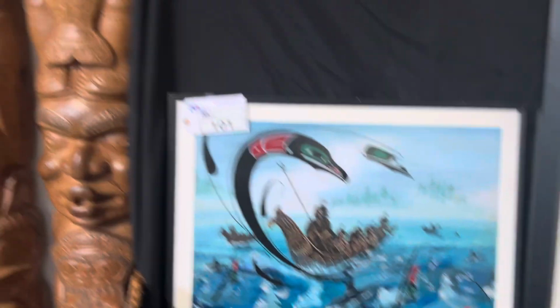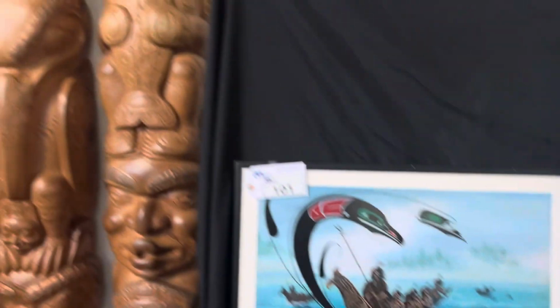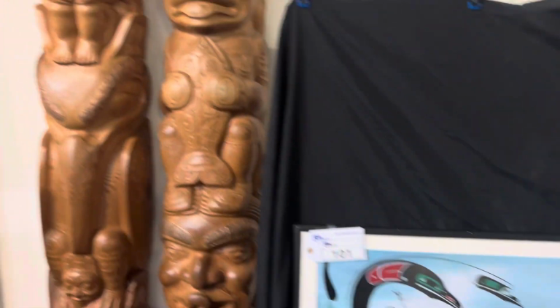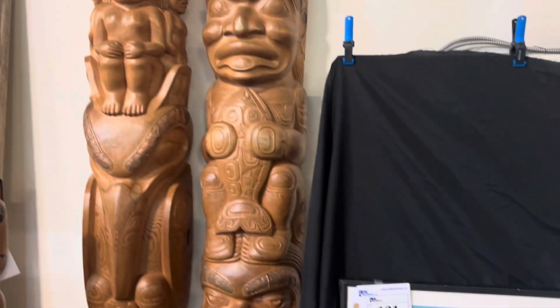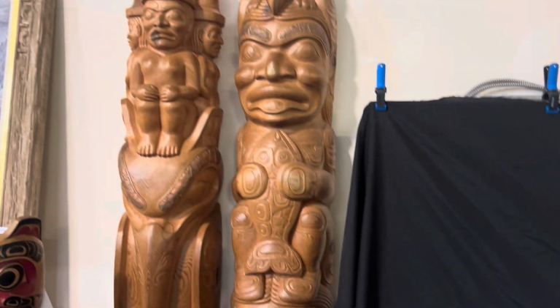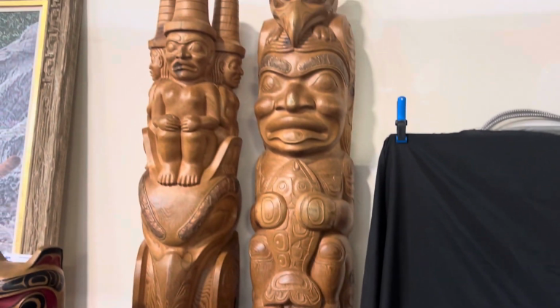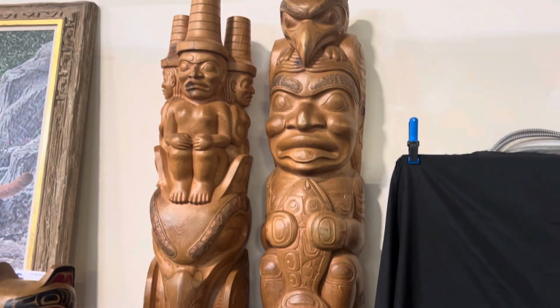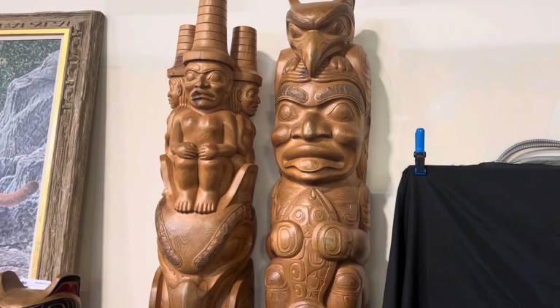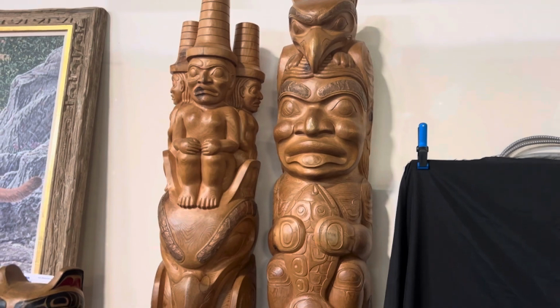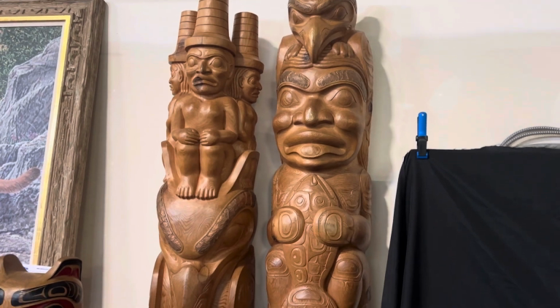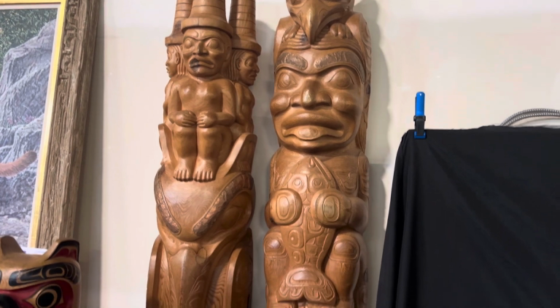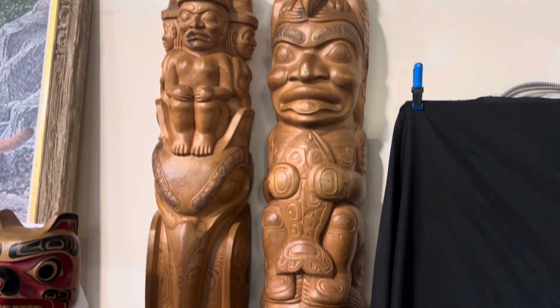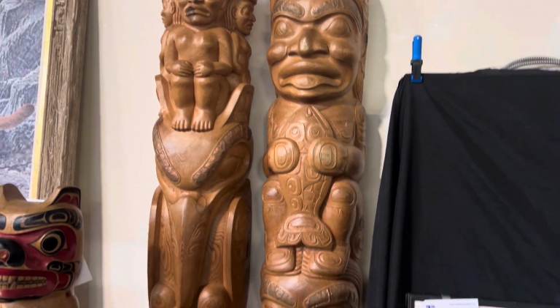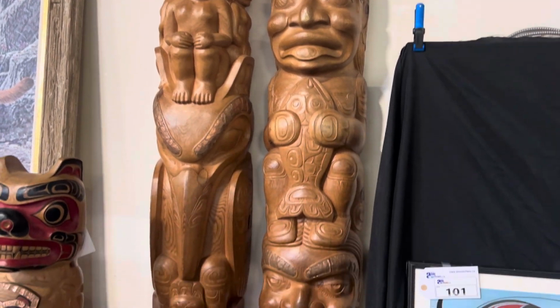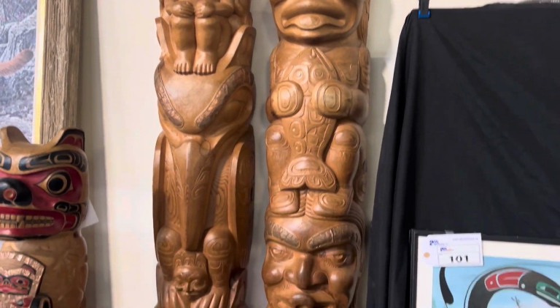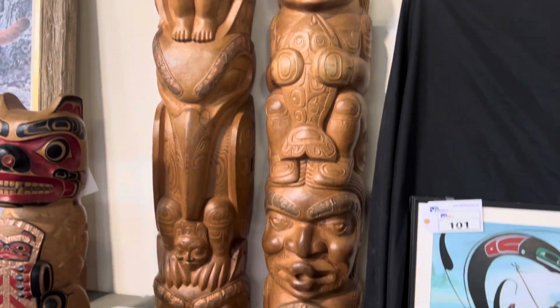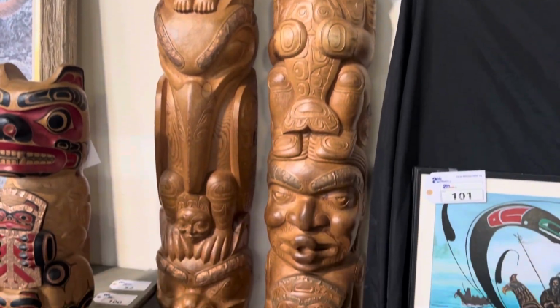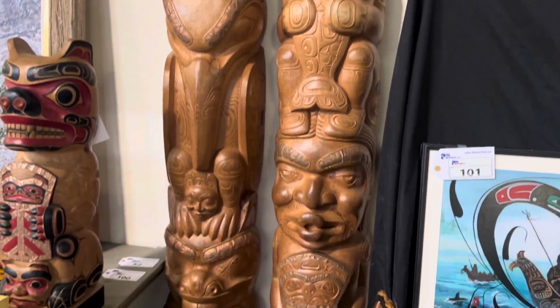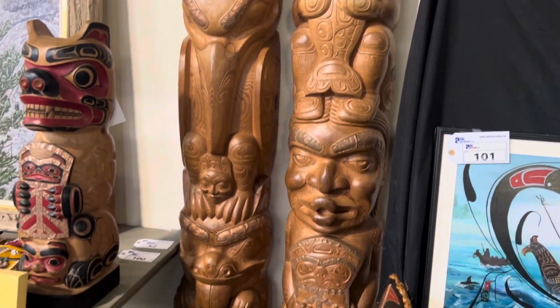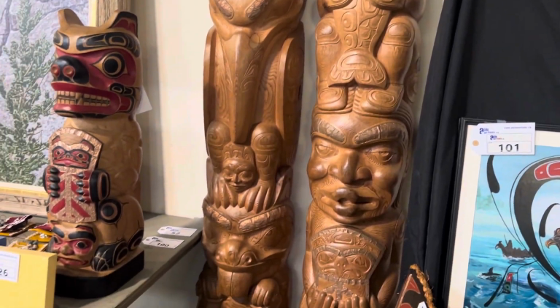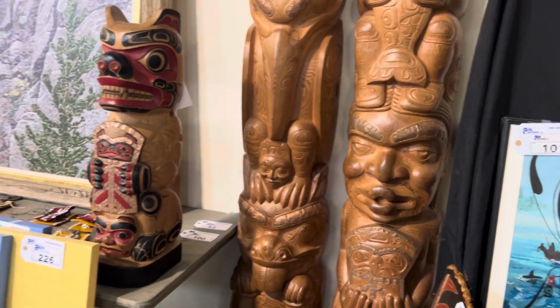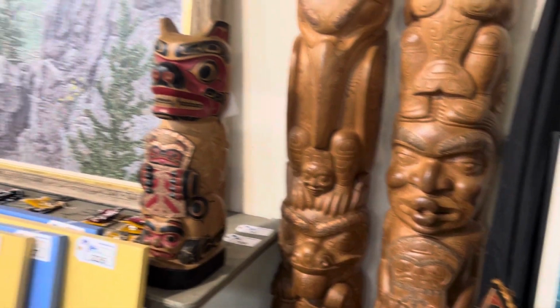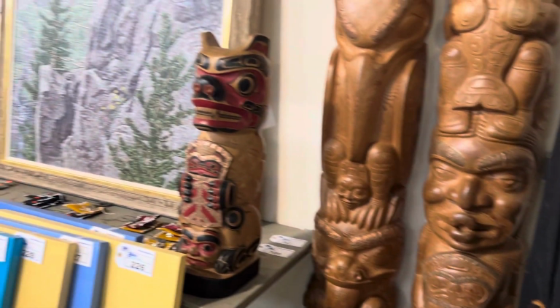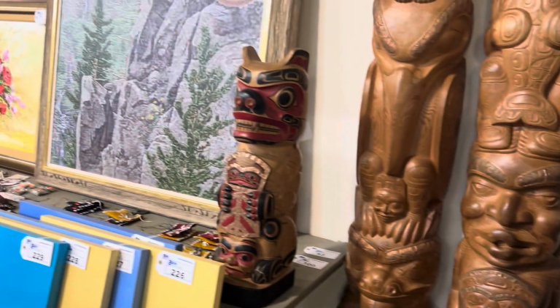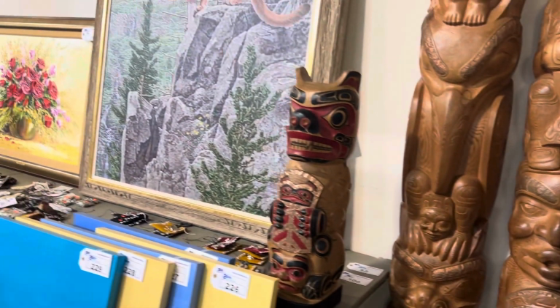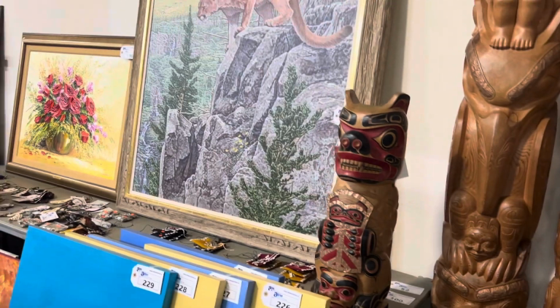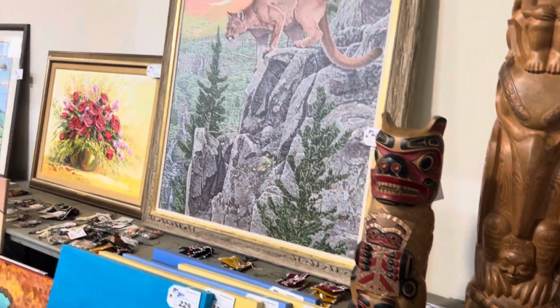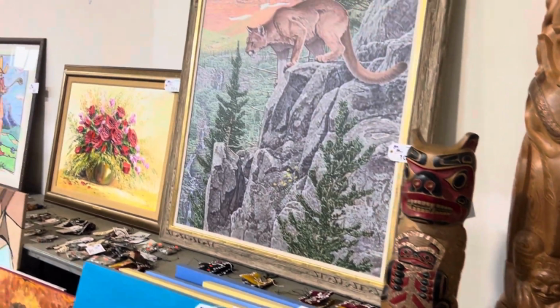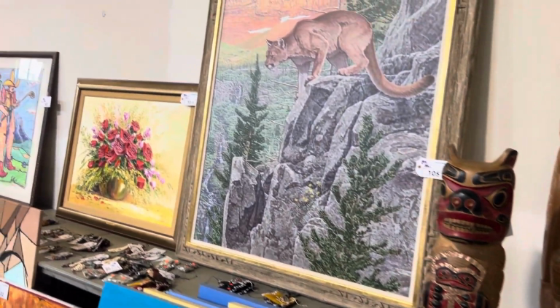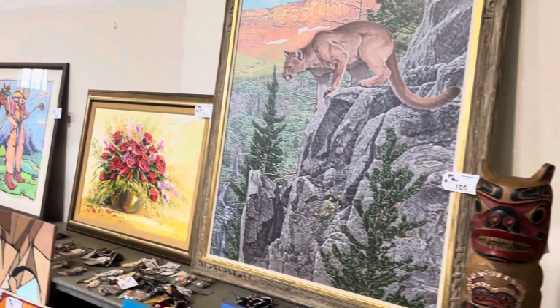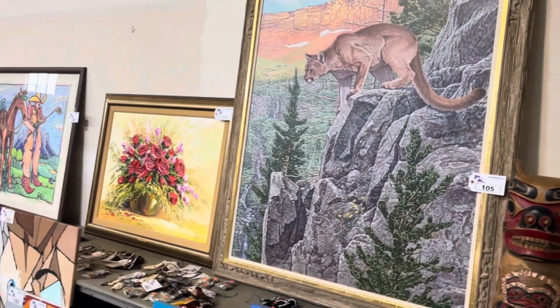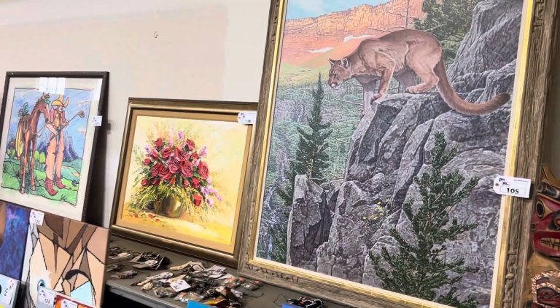A couple of beautiful totem poles — oh my goodness, they're about eight feet tall. Absolutely stunning. We've got some very cool artwork back here. Big pieces.